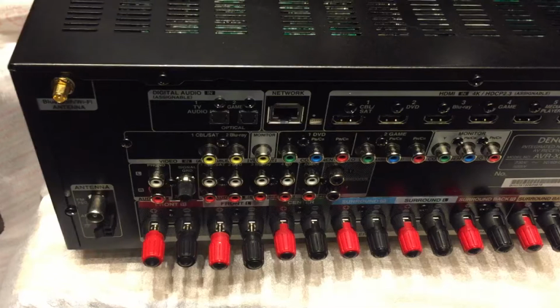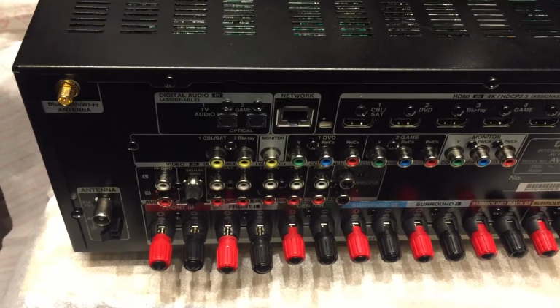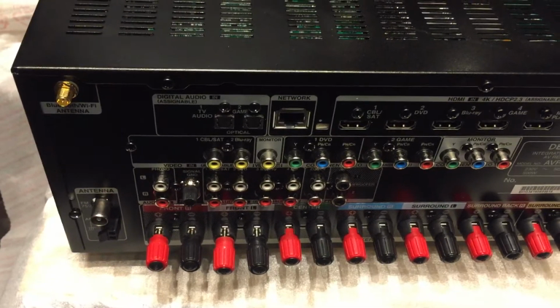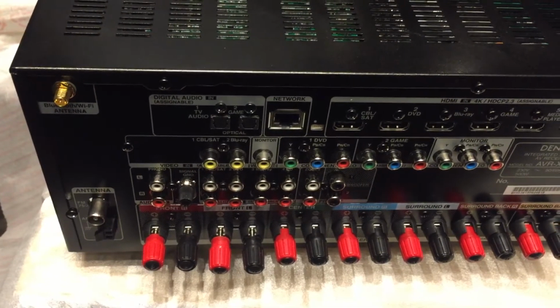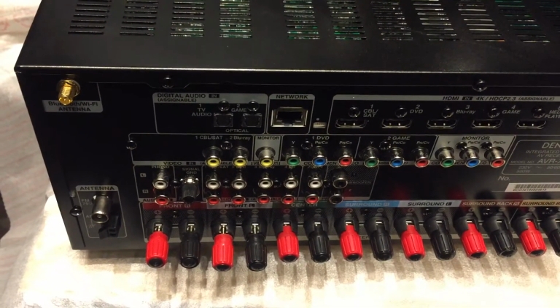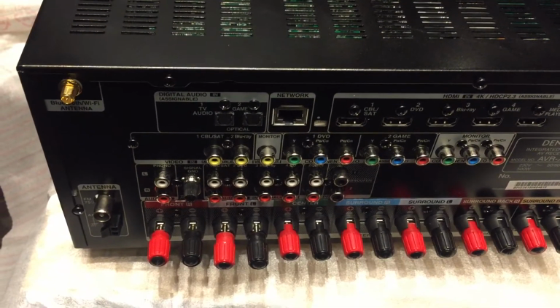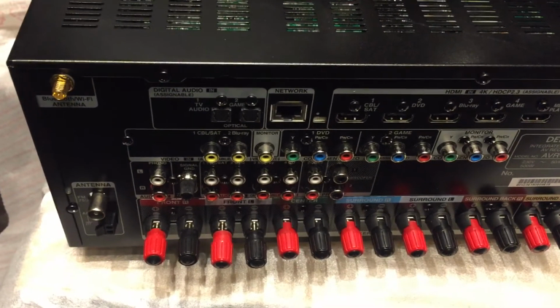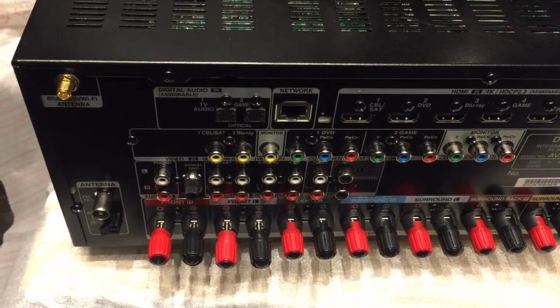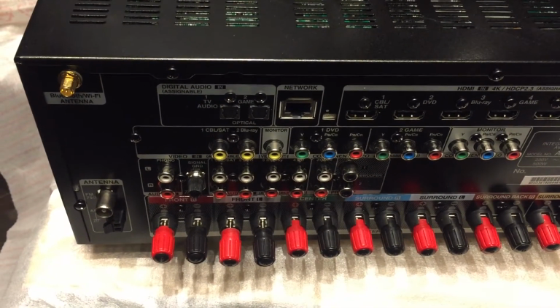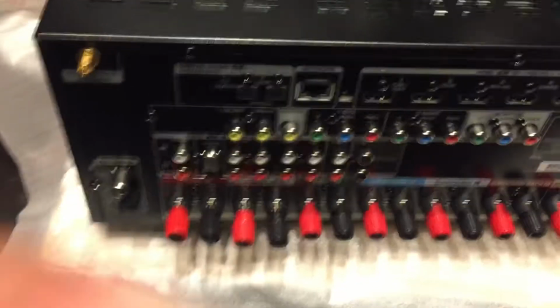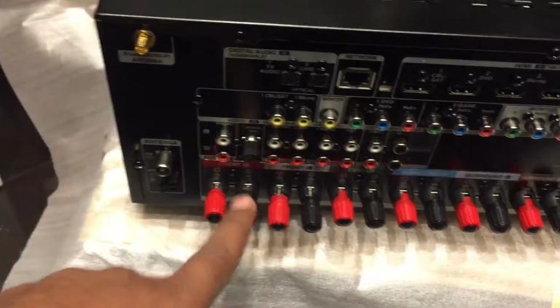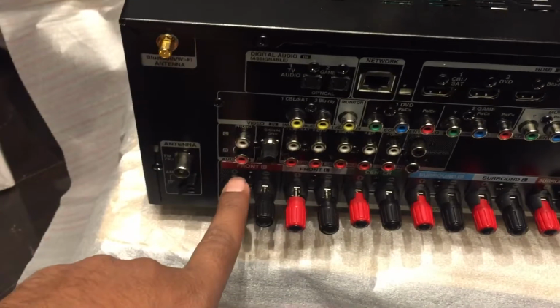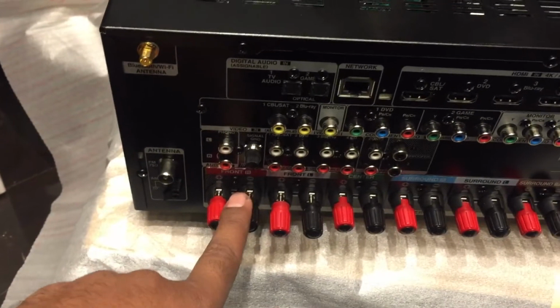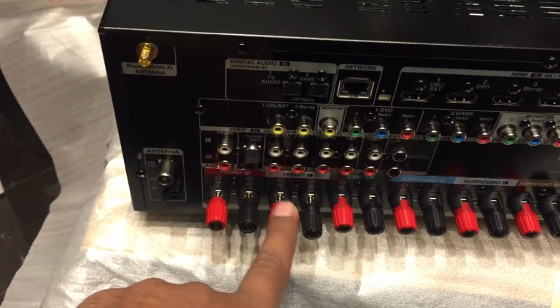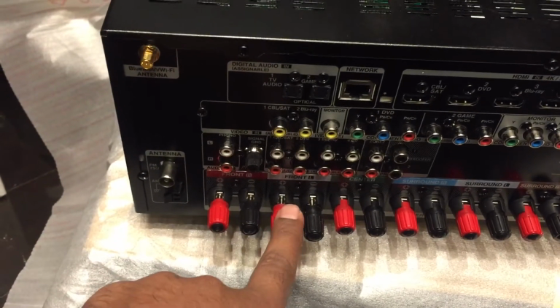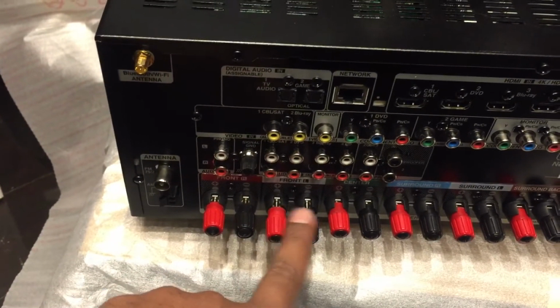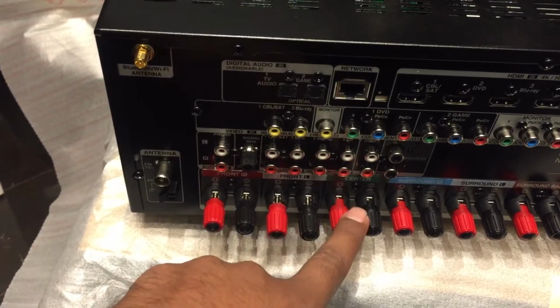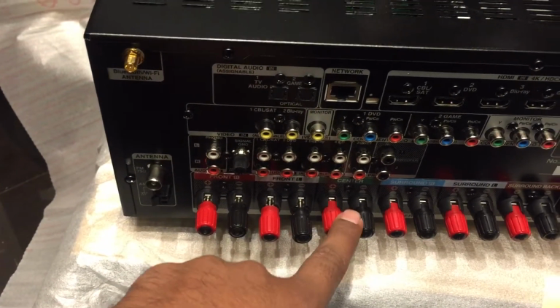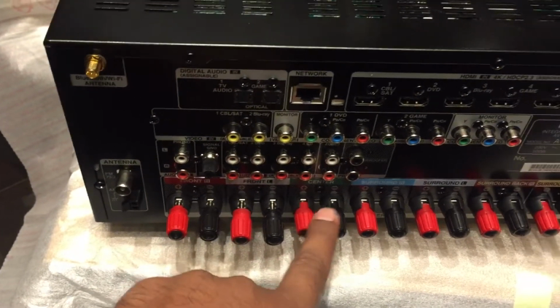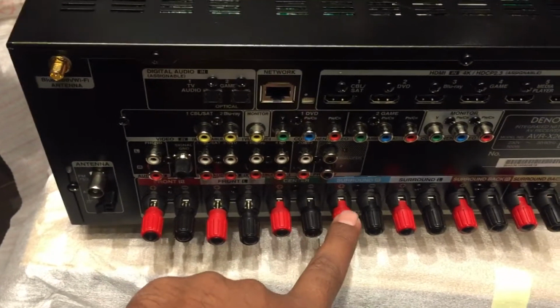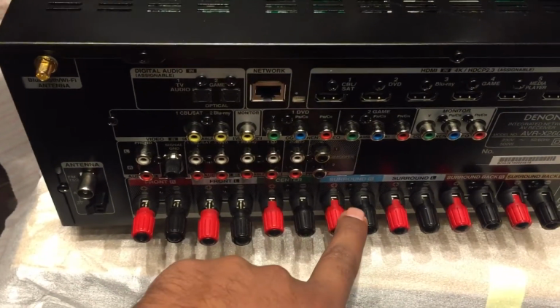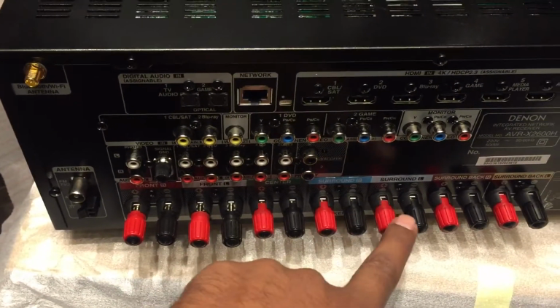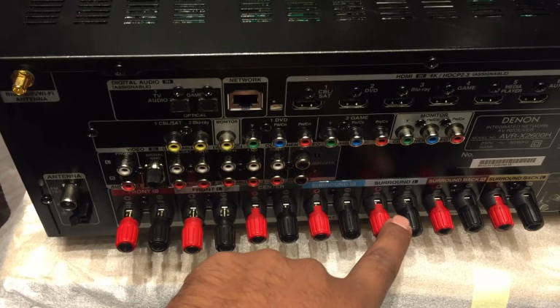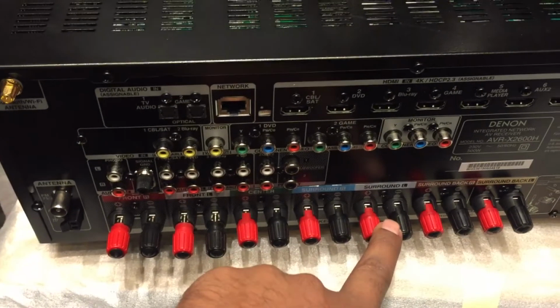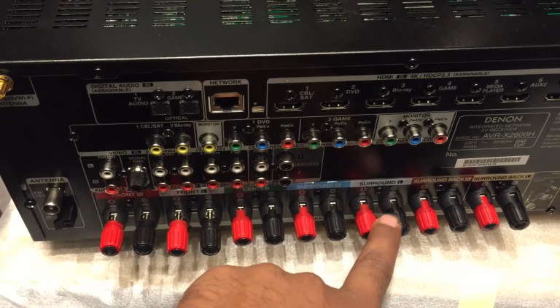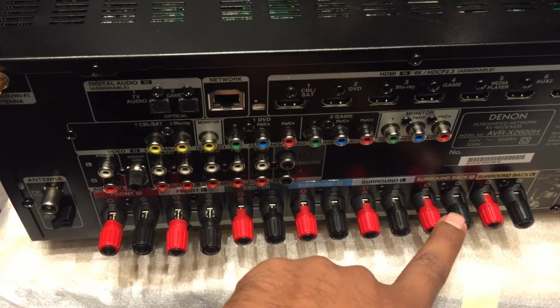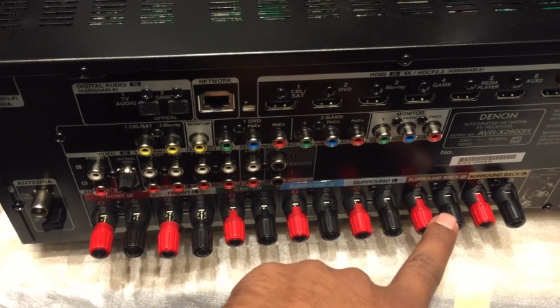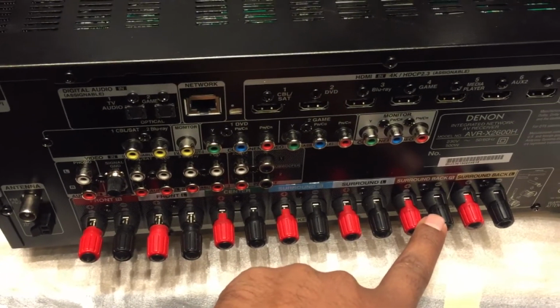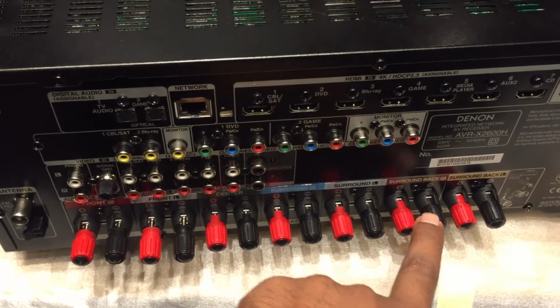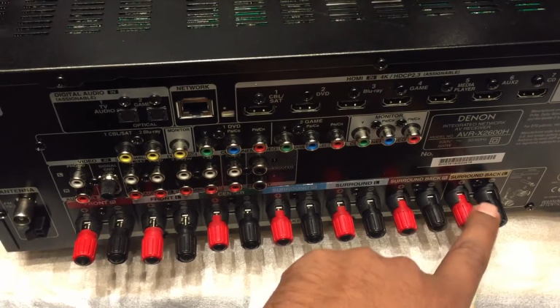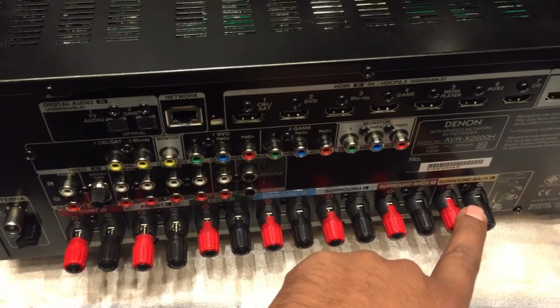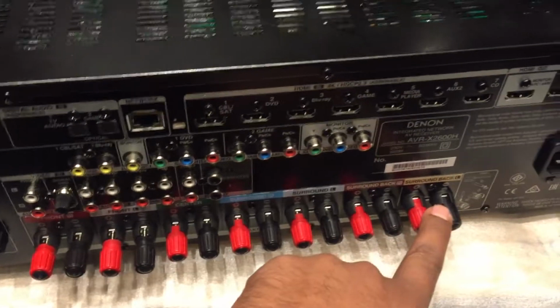This is Aviya Denon. You connect your speakers here: front right, front left, center, then surround right, then surround left, then surround back, then surround back left.